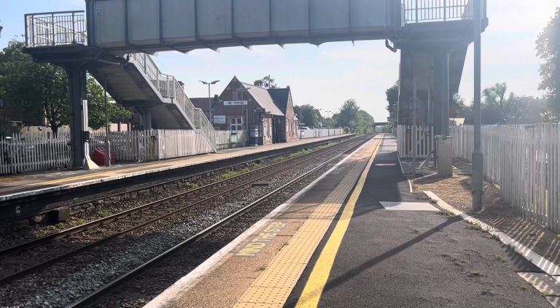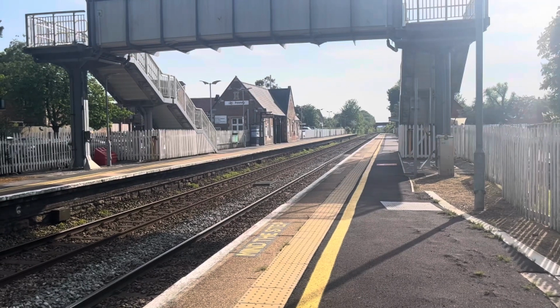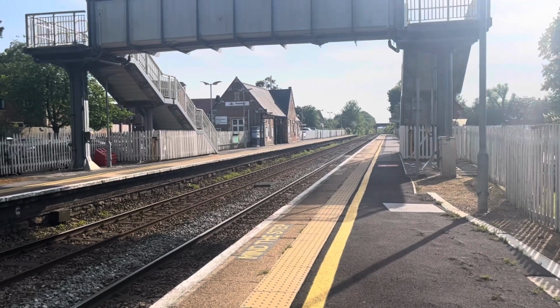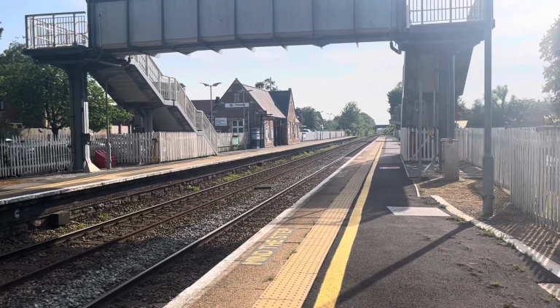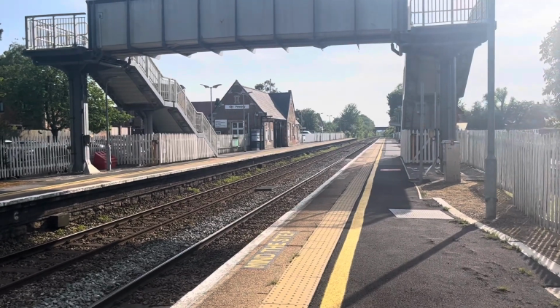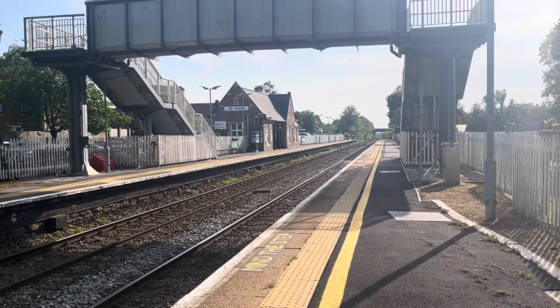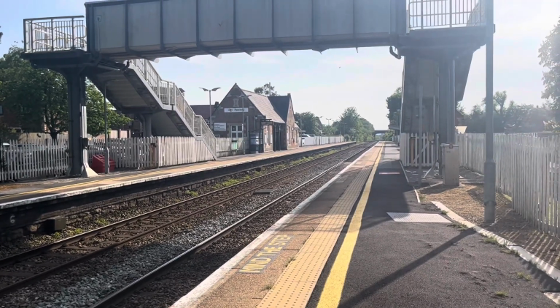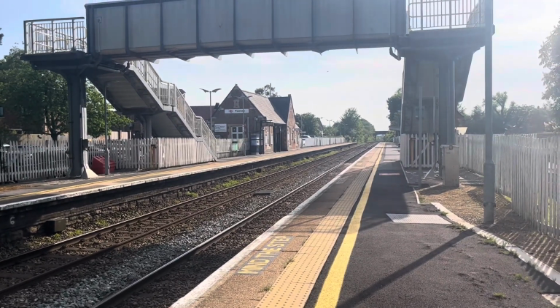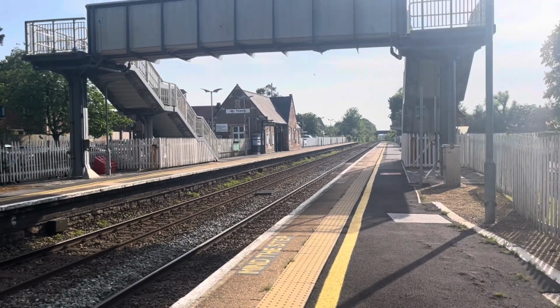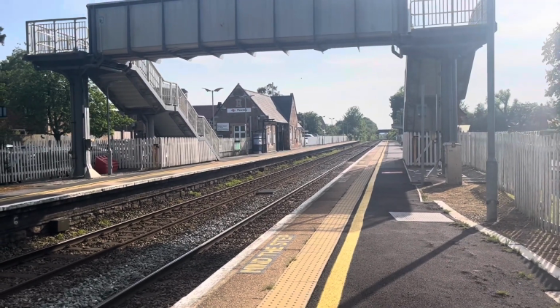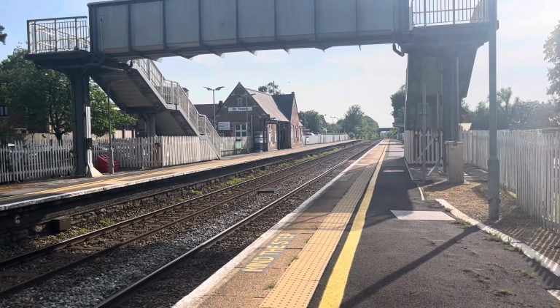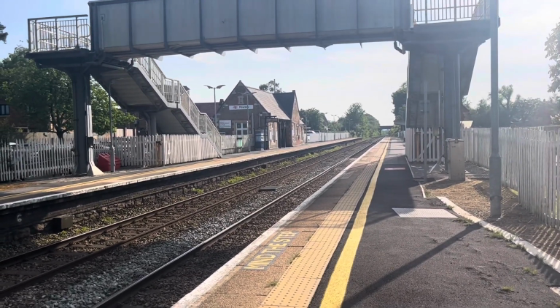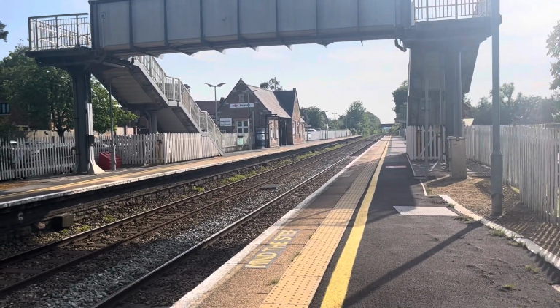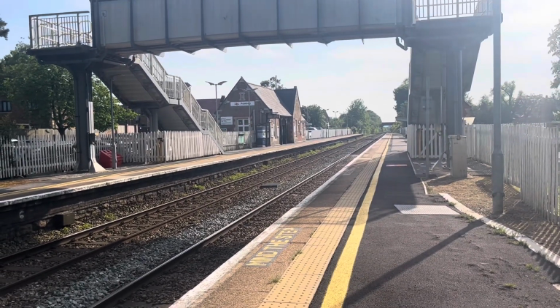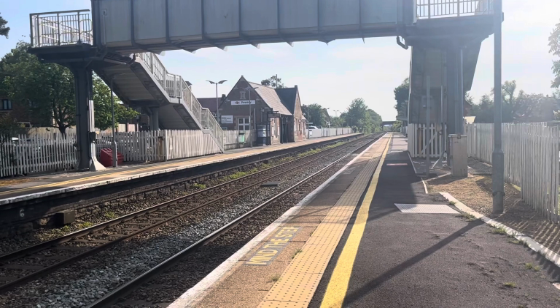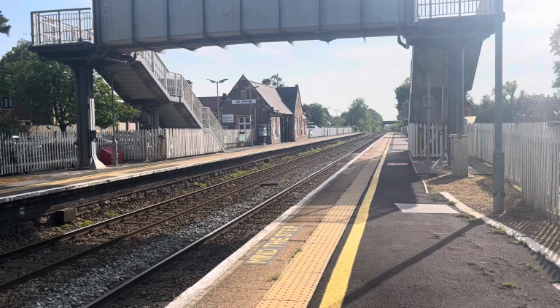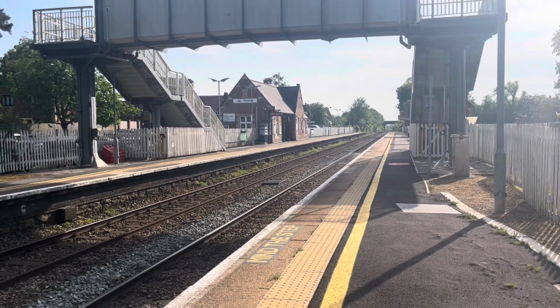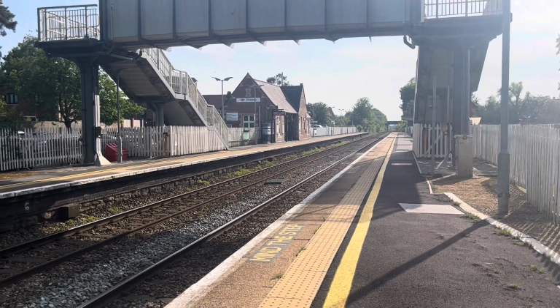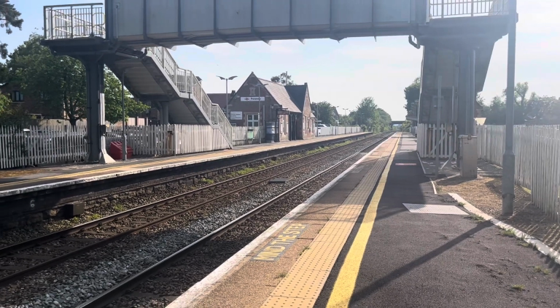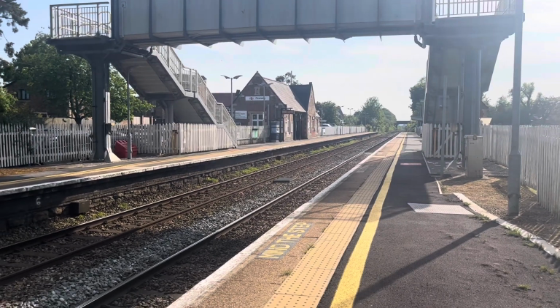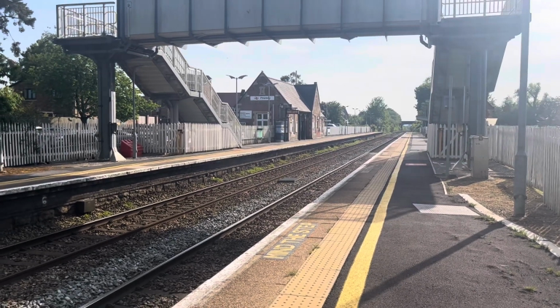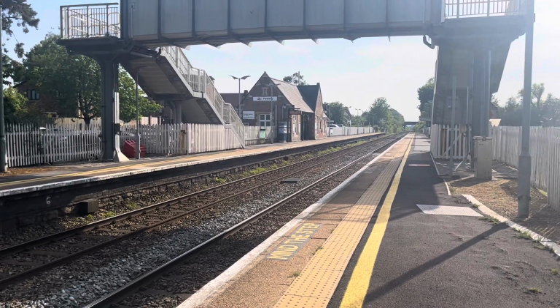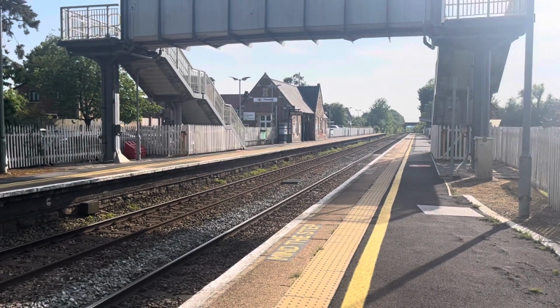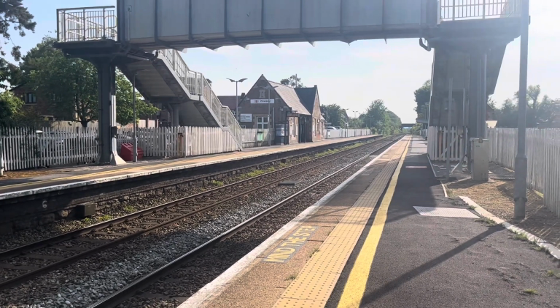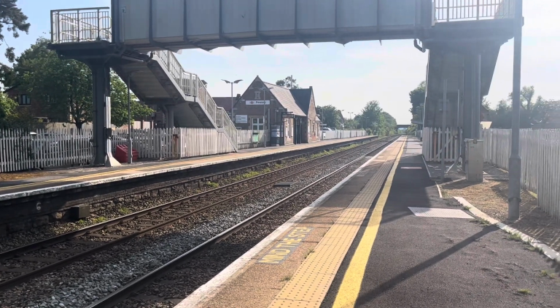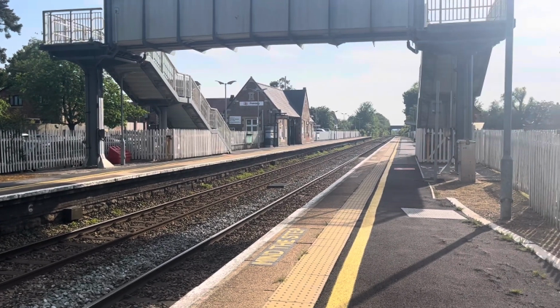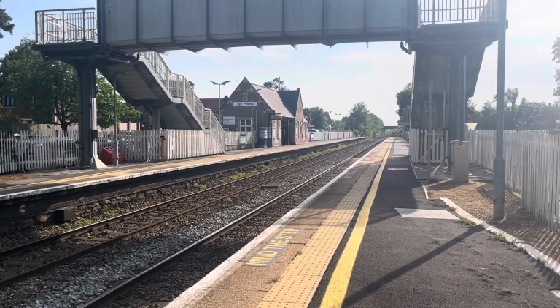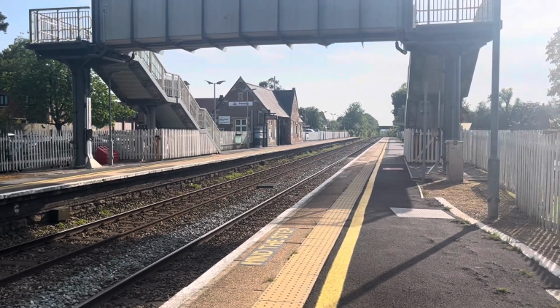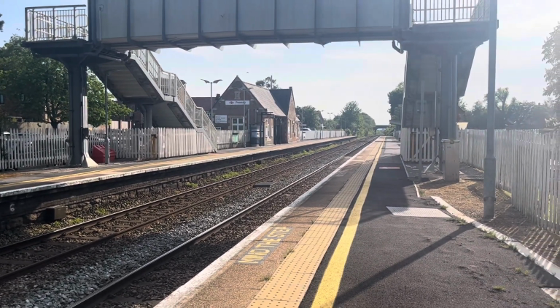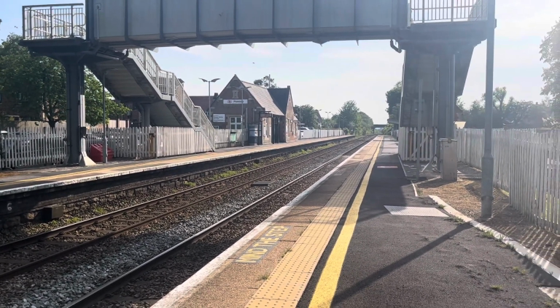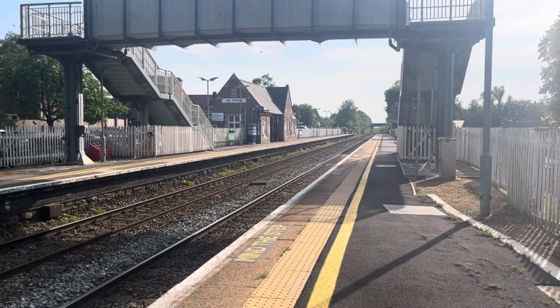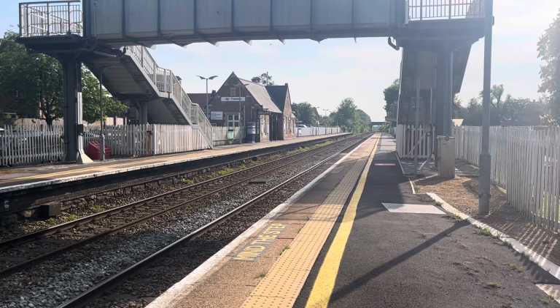Hello guys and welcome back to another video. Today I am at Pusey where you're going to be seeing services from Great Western Railway only. So yeah, let's get into the video.